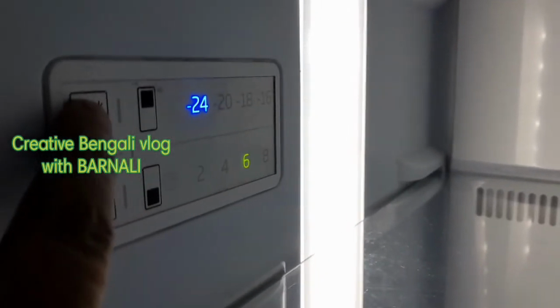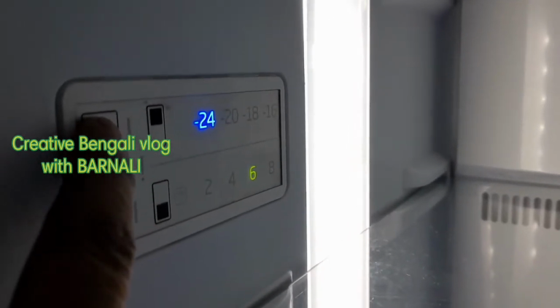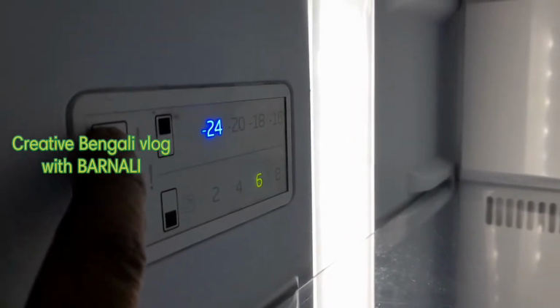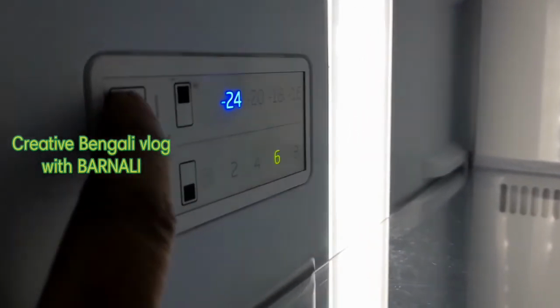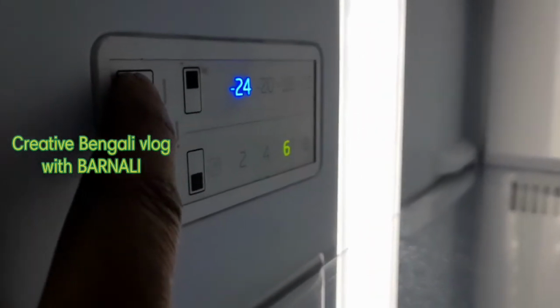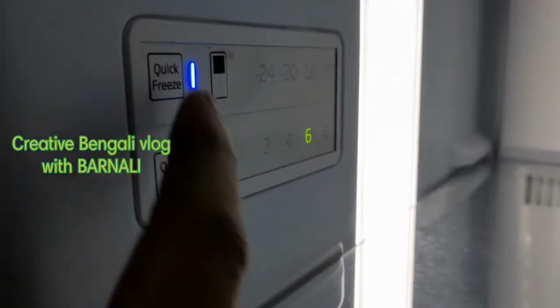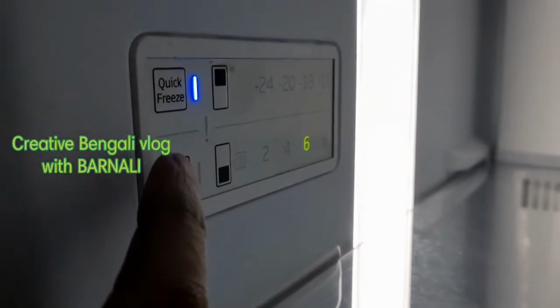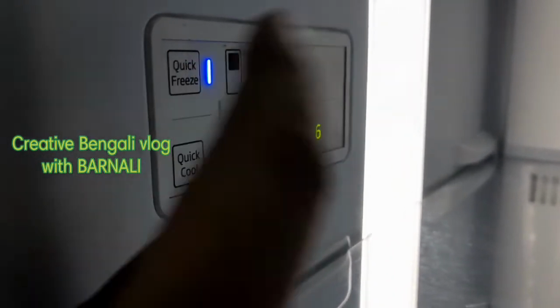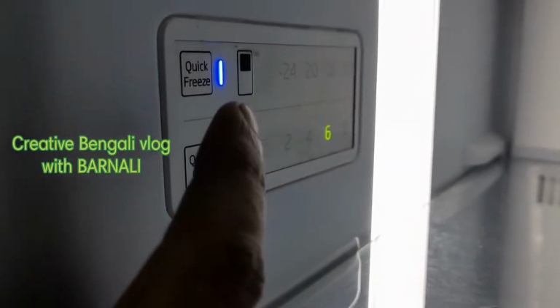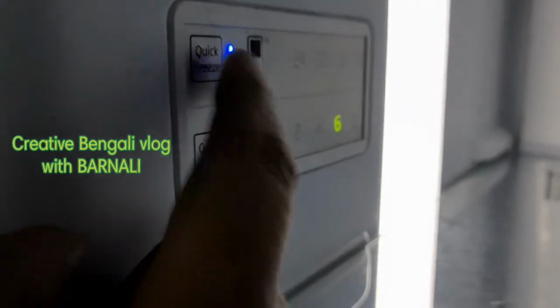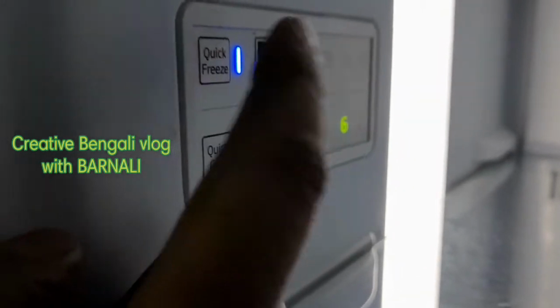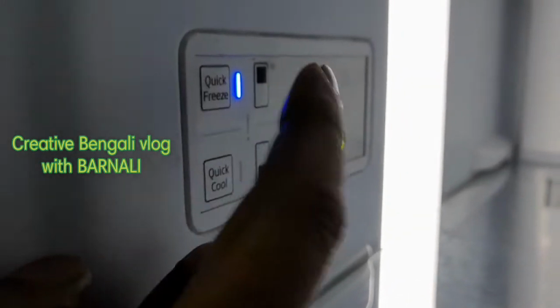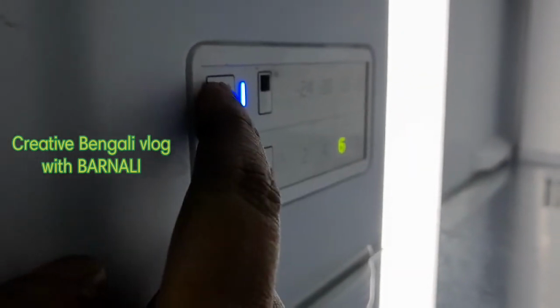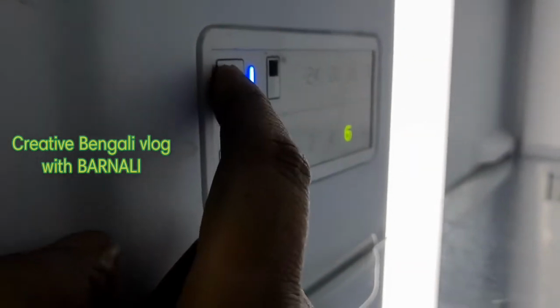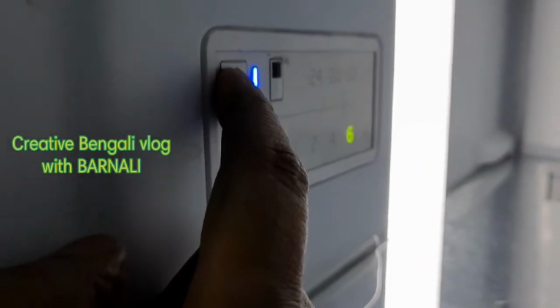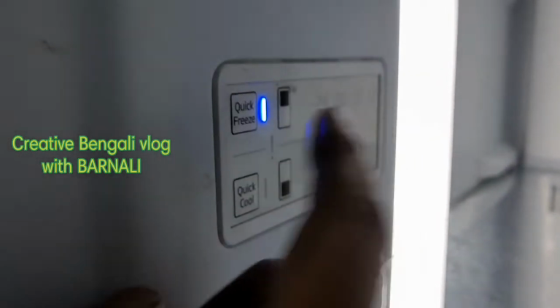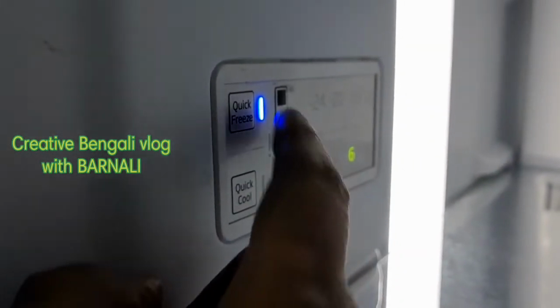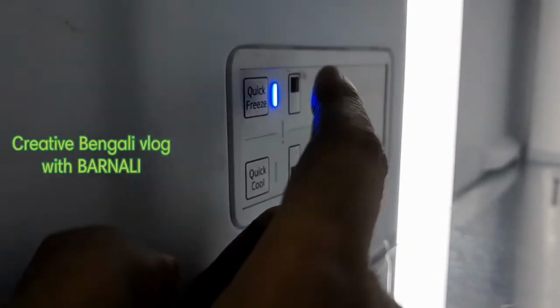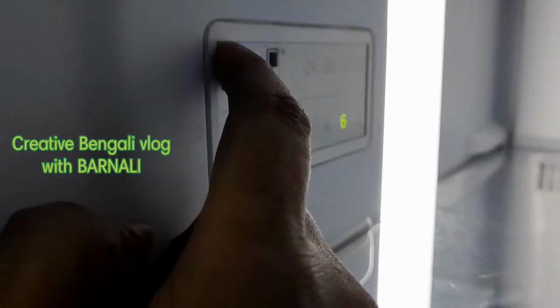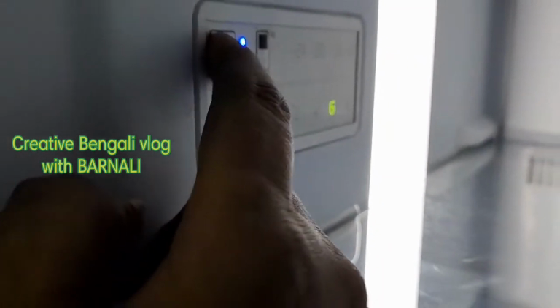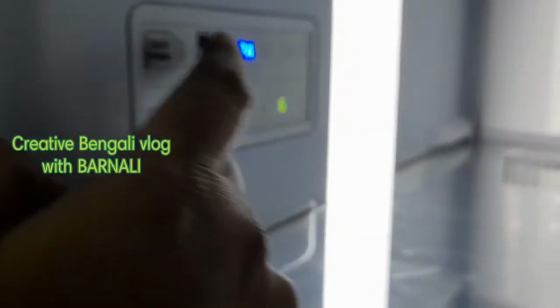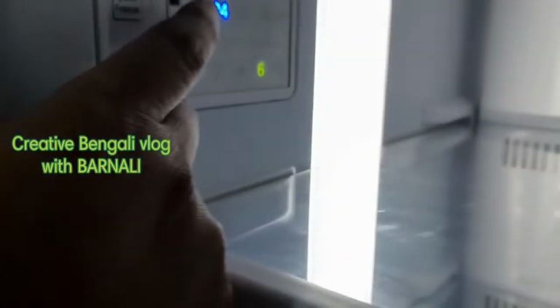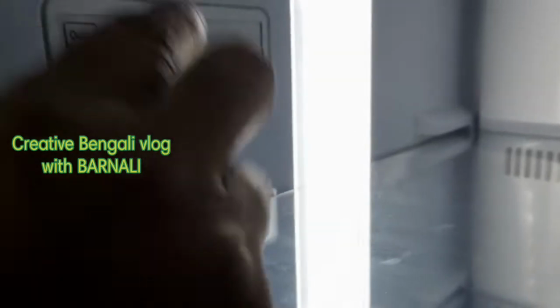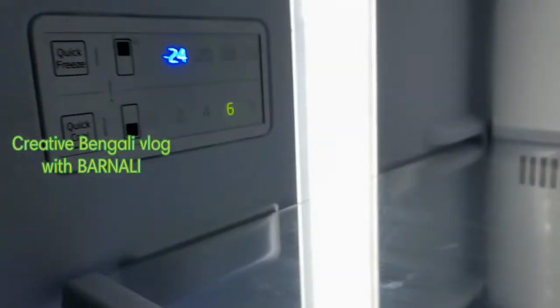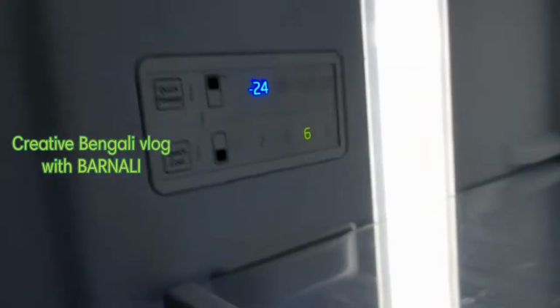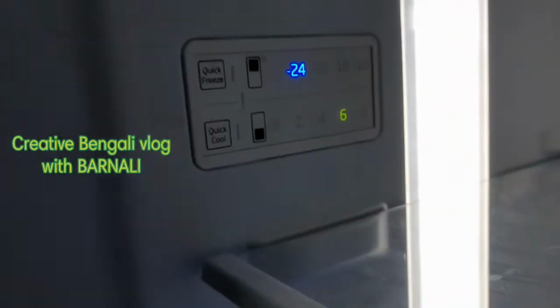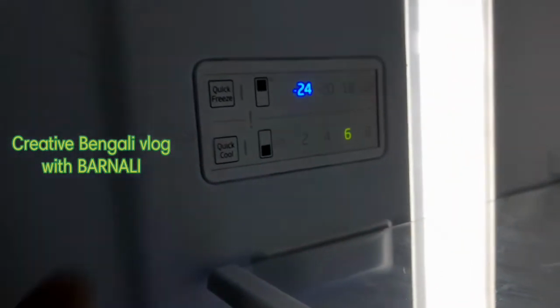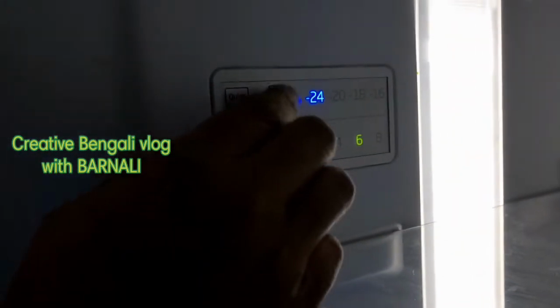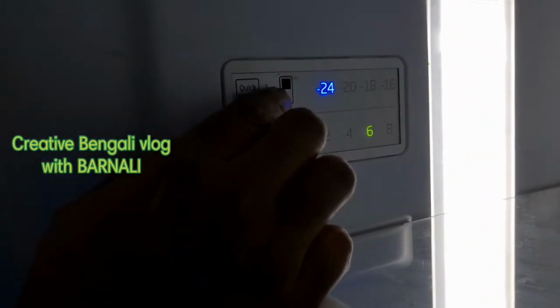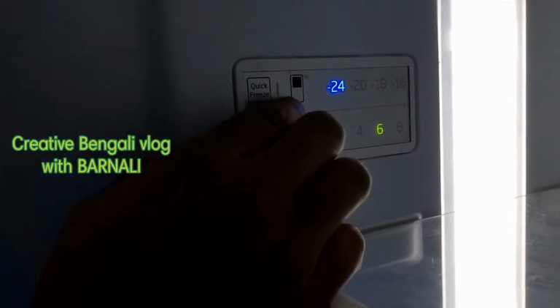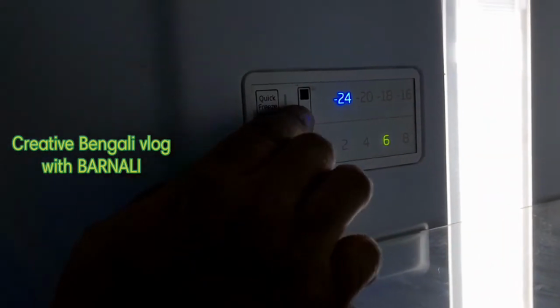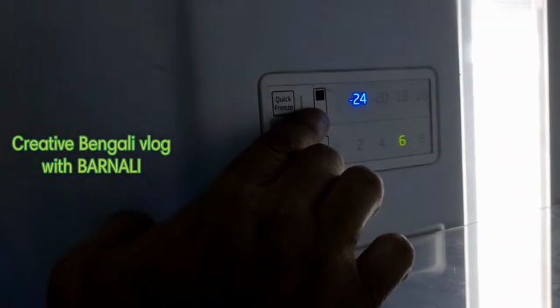I am applying a quick freezer setting. I have set it for a quick freezer. I have done a large freezer — I have been setting this to minus 24.